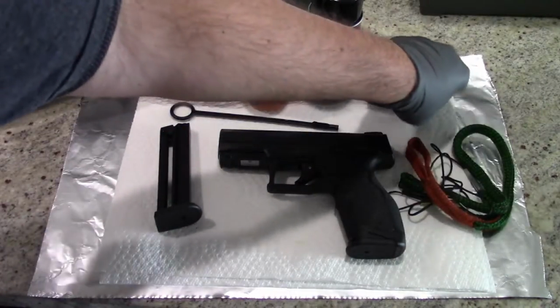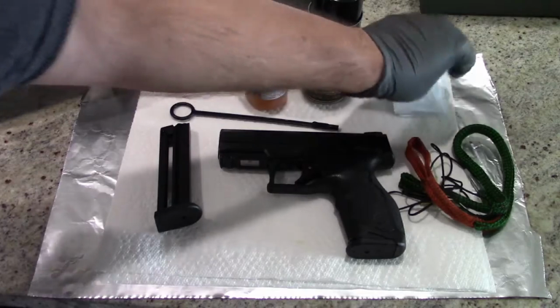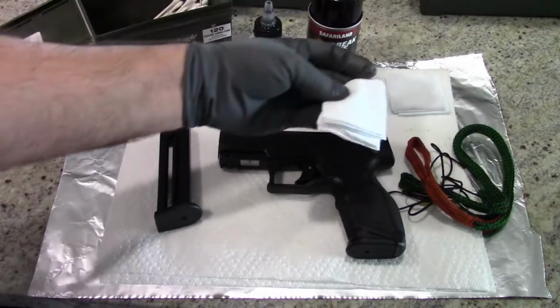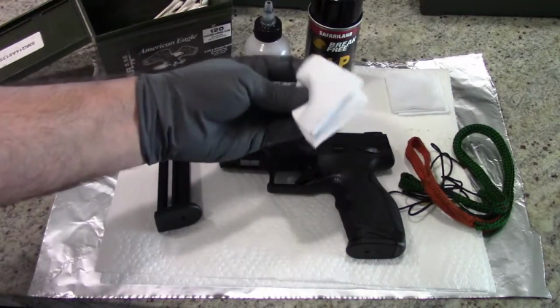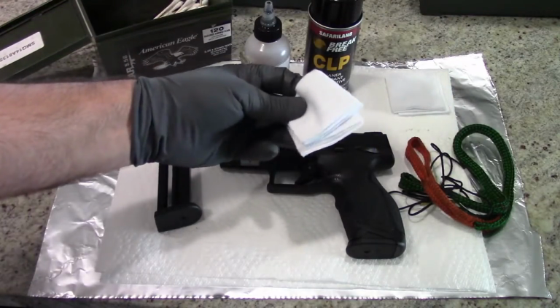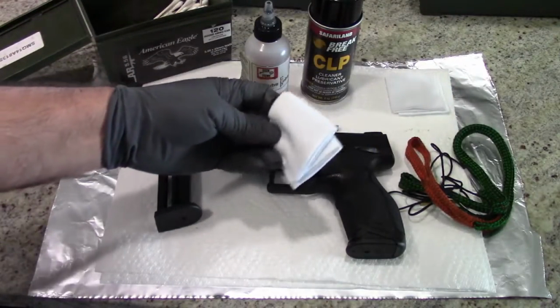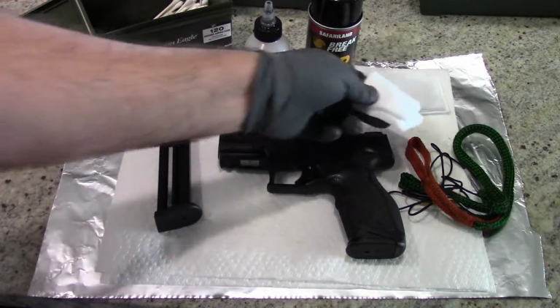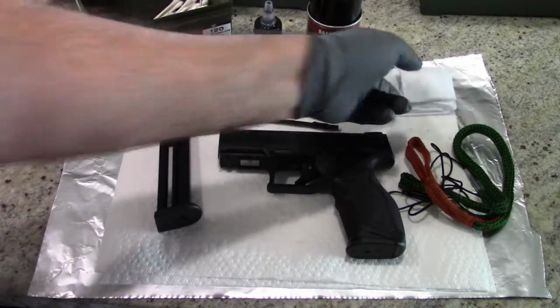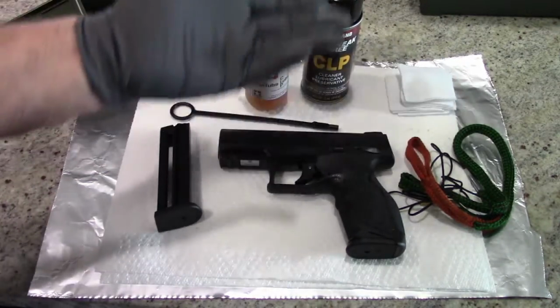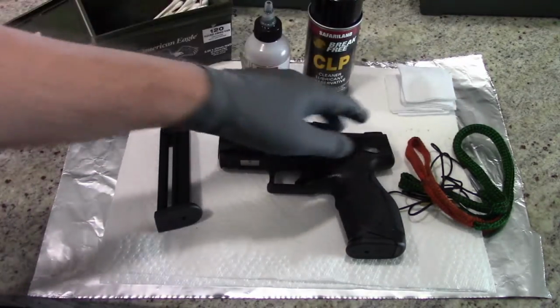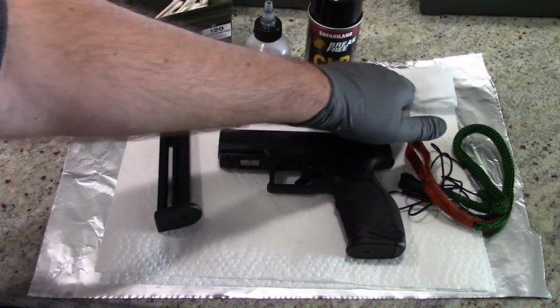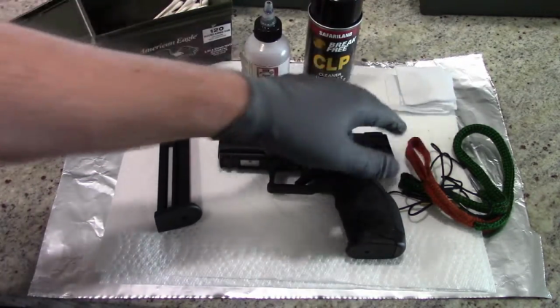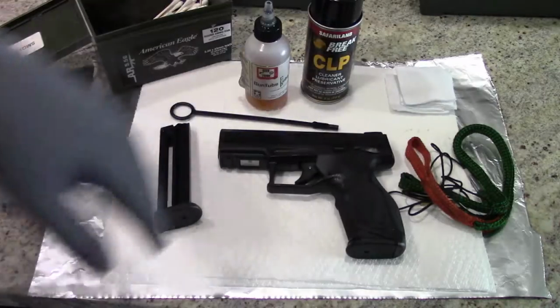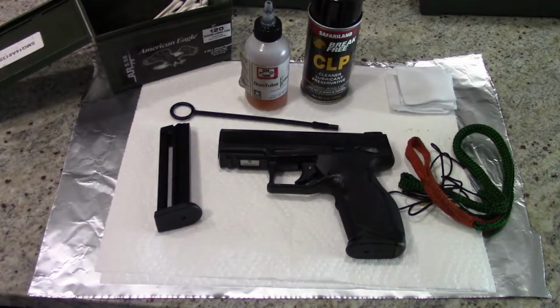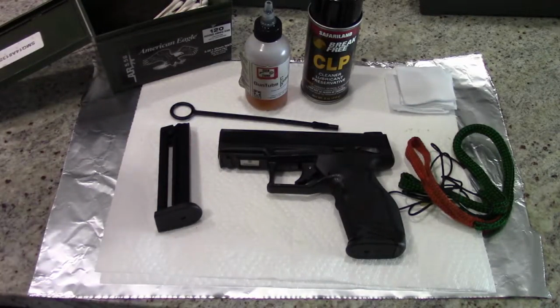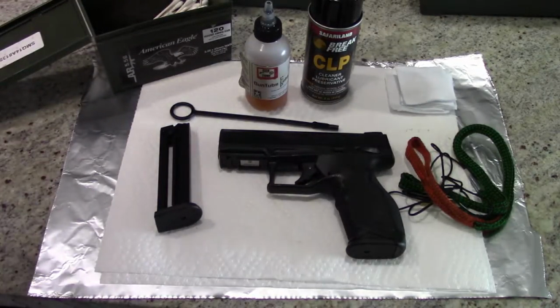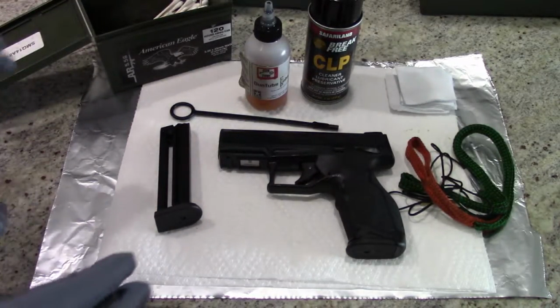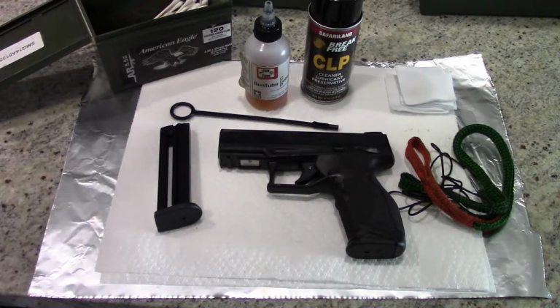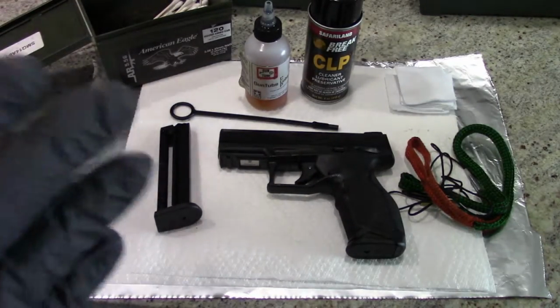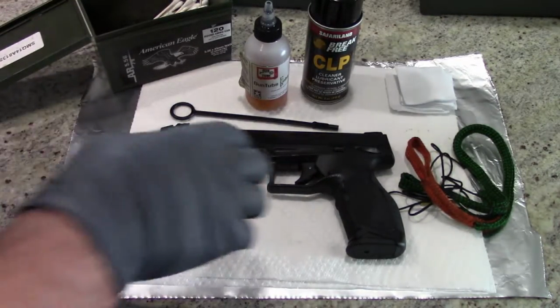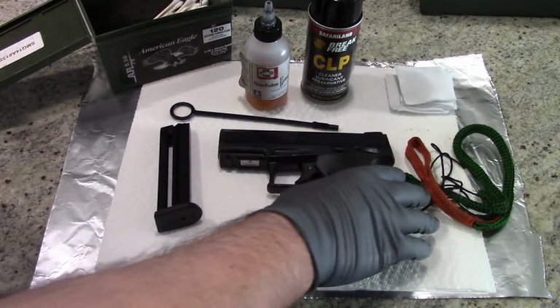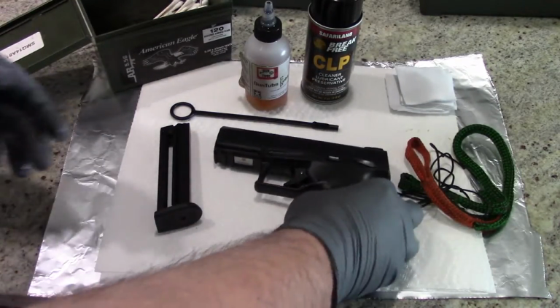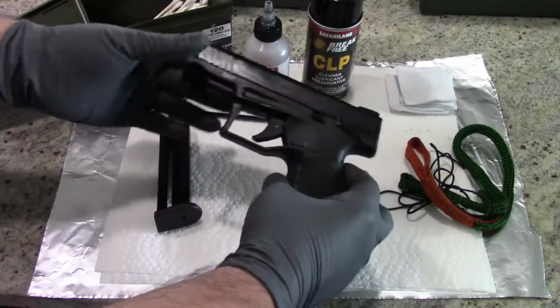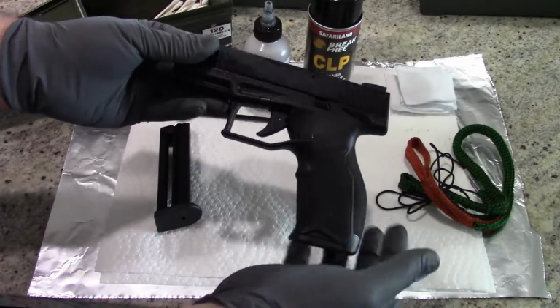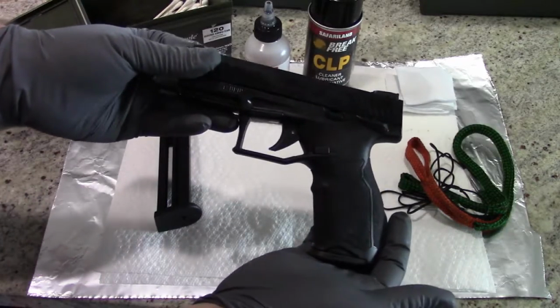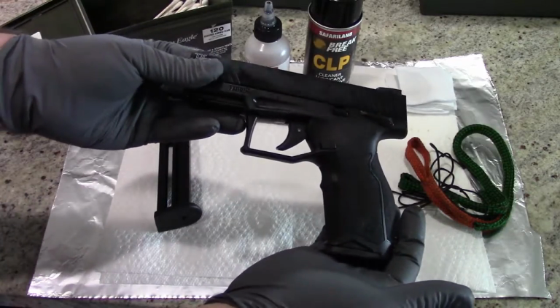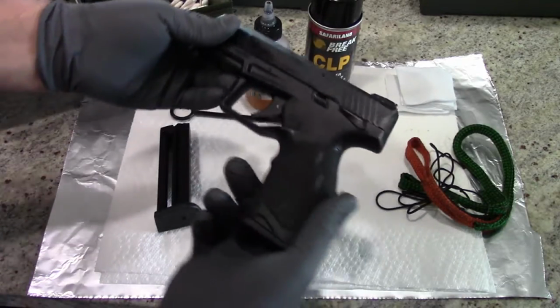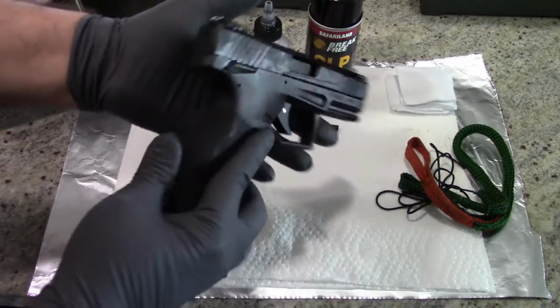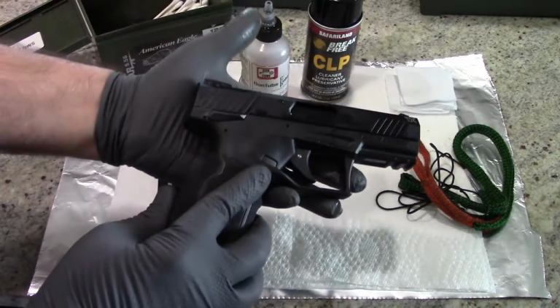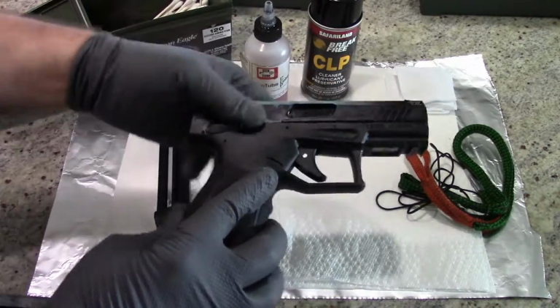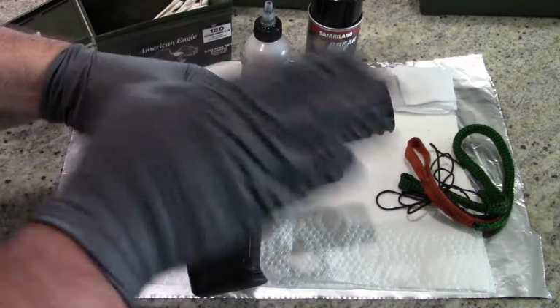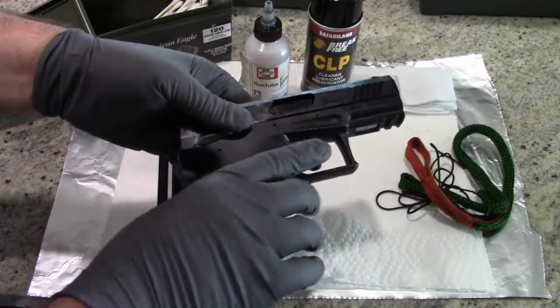Some clean cotton patches — you can cut up an old cotton t-shirt if you want to save some money, but for the channel I just tend to use new cotton patches. All right, so the TX-22 is just a little bit different when taking apart versus other pistols, so let's go ahead and get started.